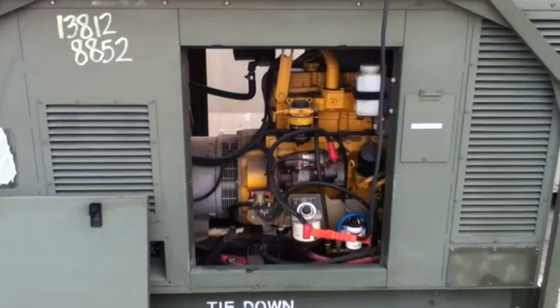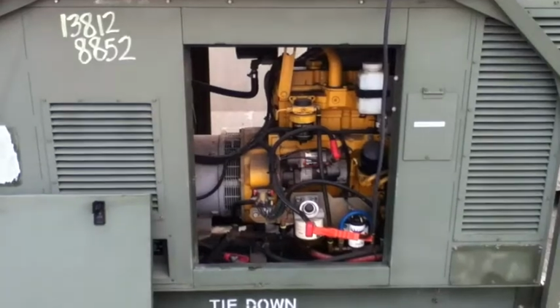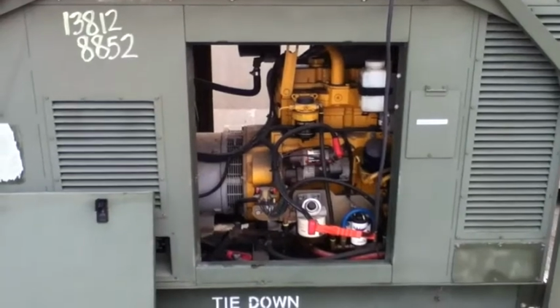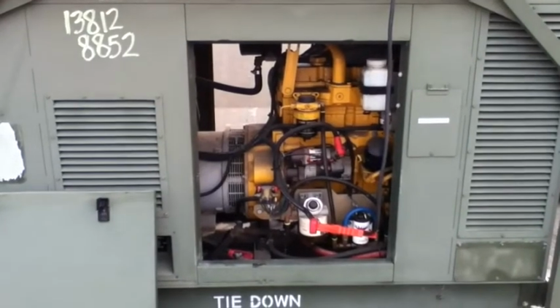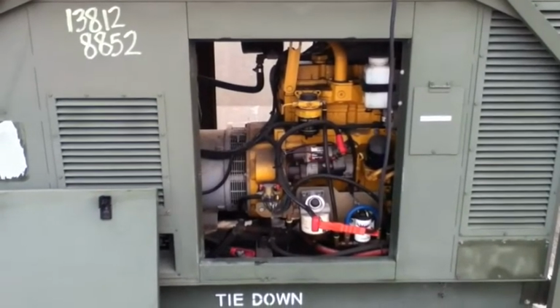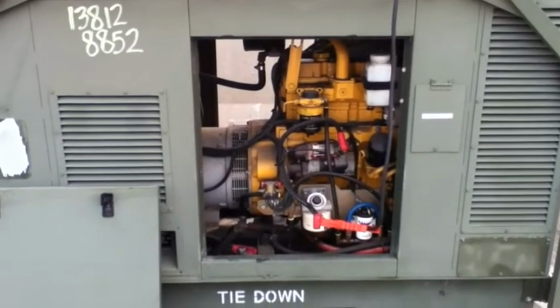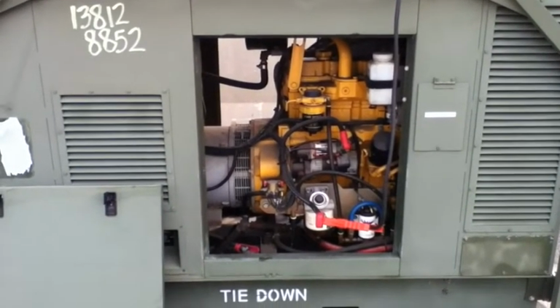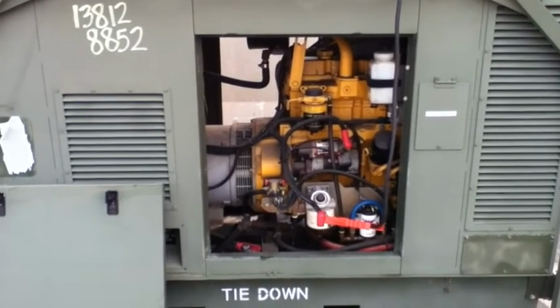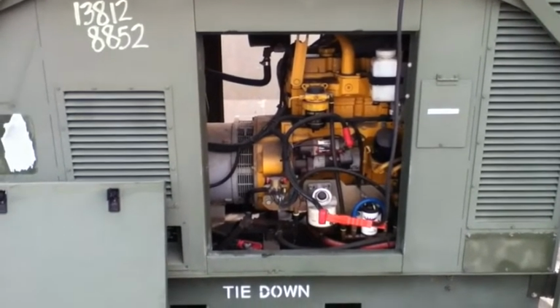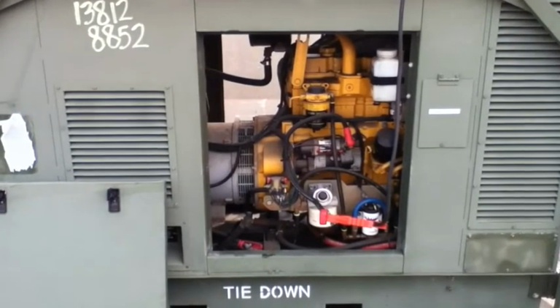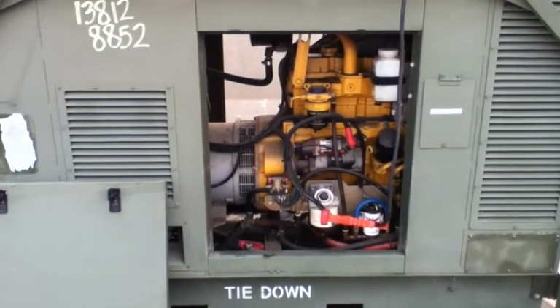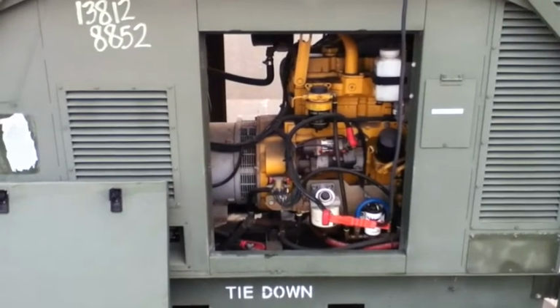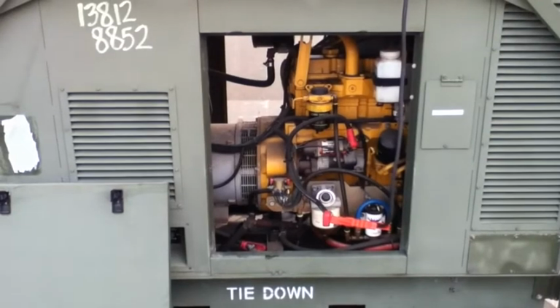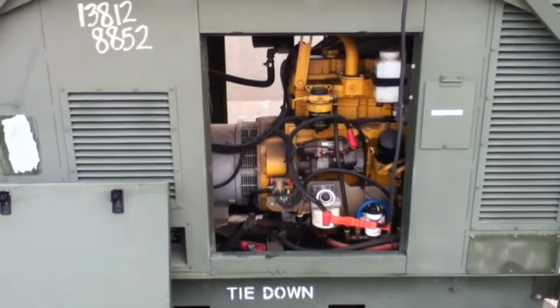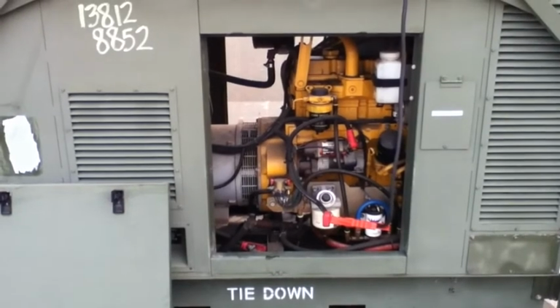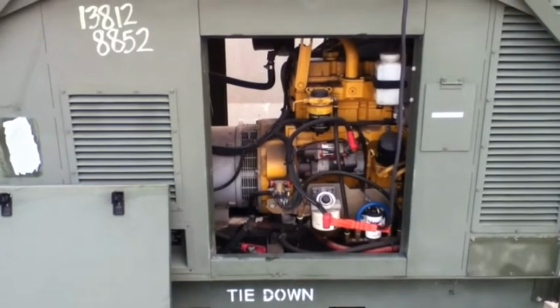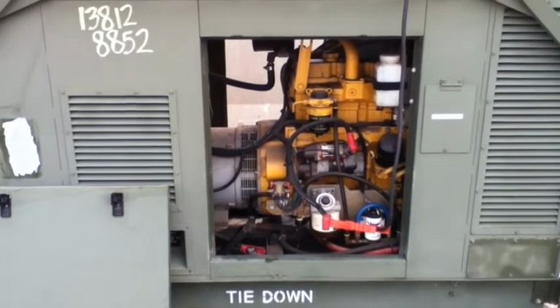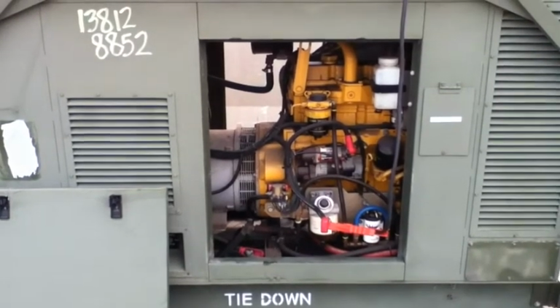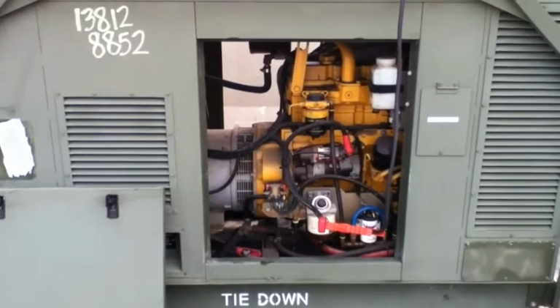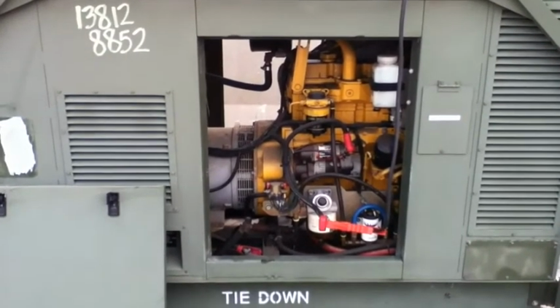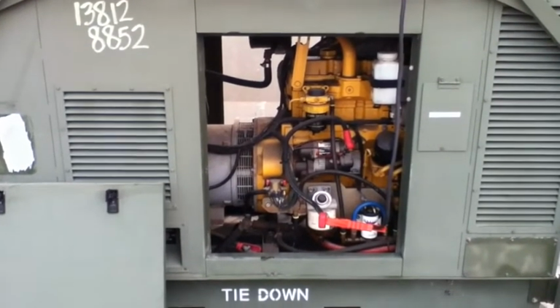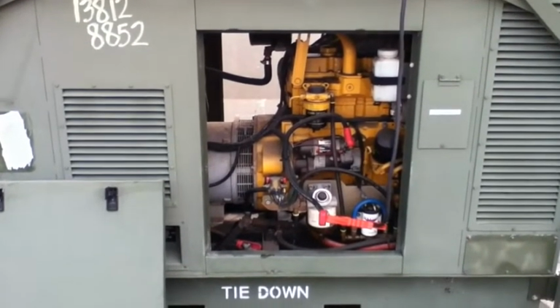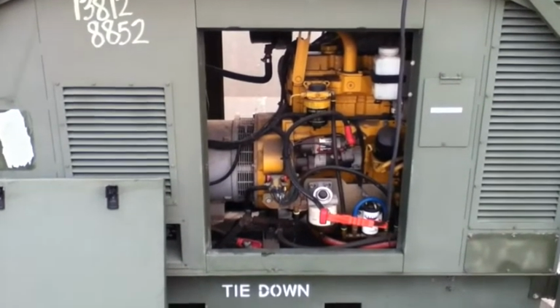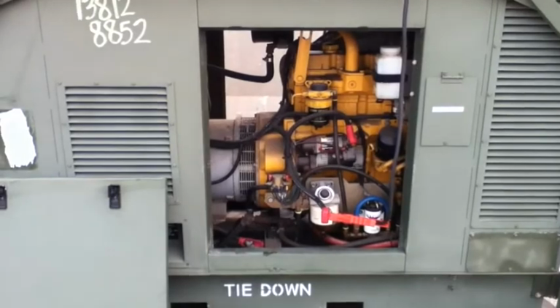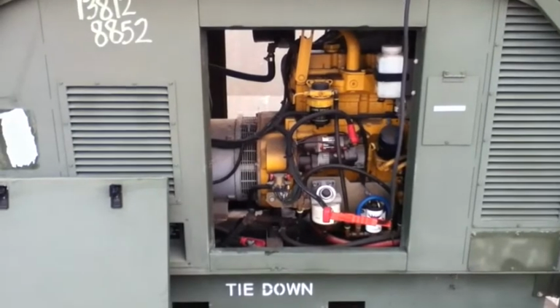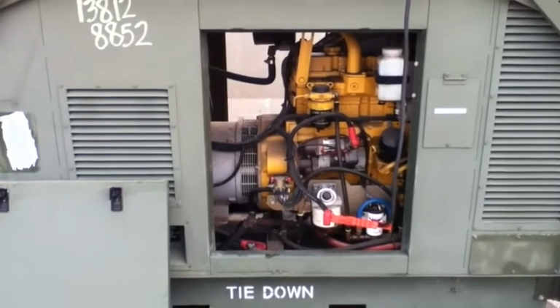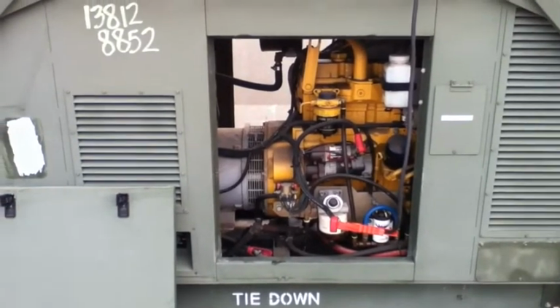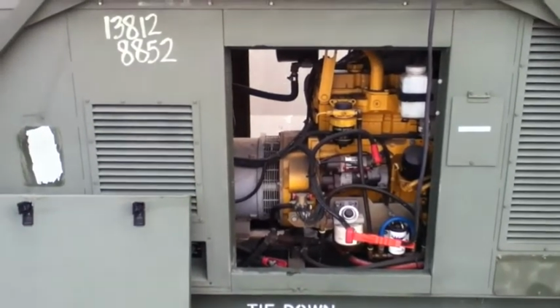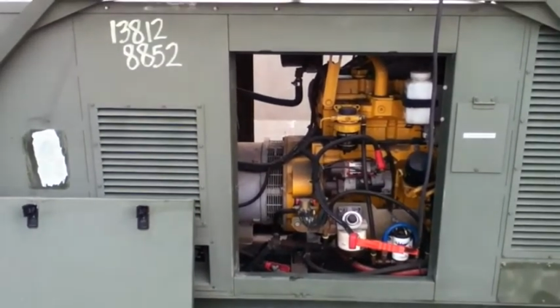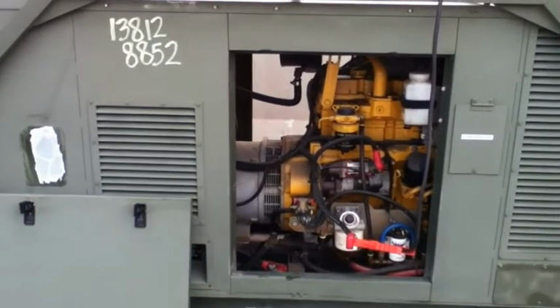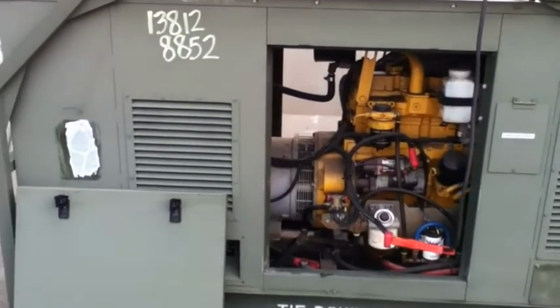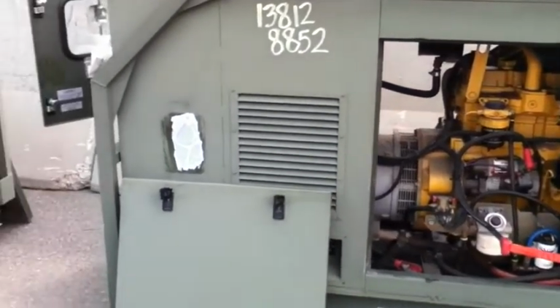You're looking at a 2004 35 kilowatt diesel generator, model 05NF7. It has a 25 gallon fuel tank, 2.8 gallon per hour consumption, with a John Deere turbo four cylinder engine.